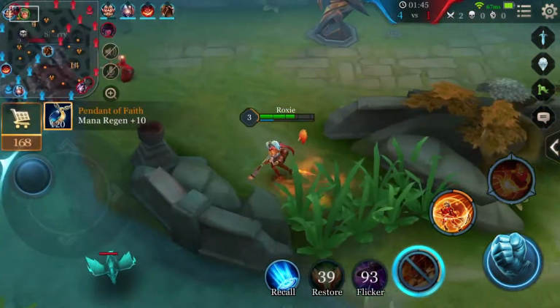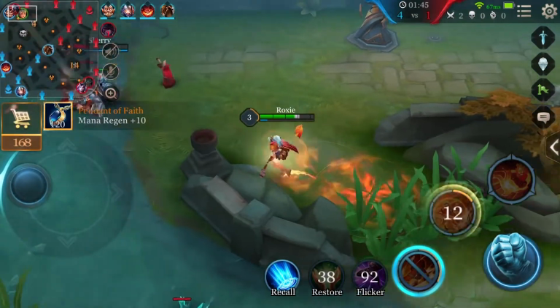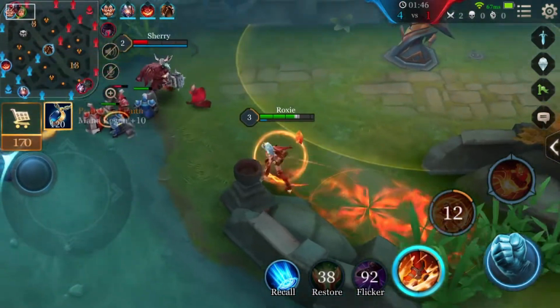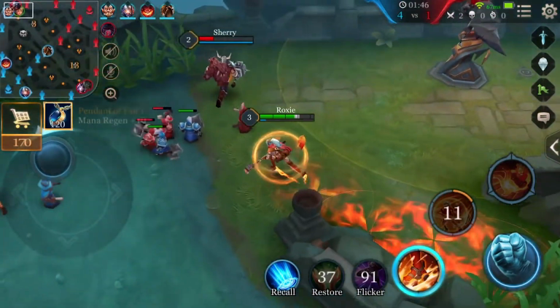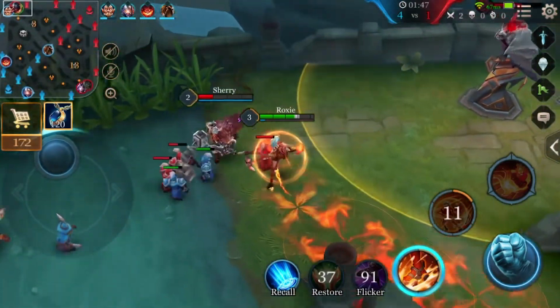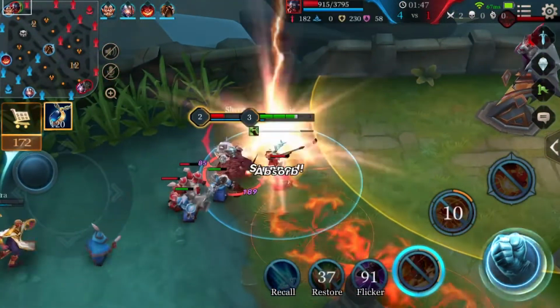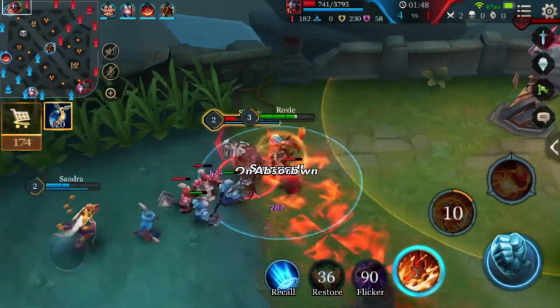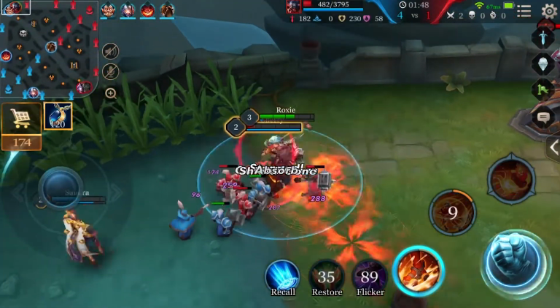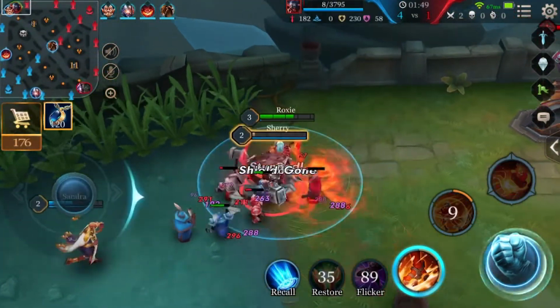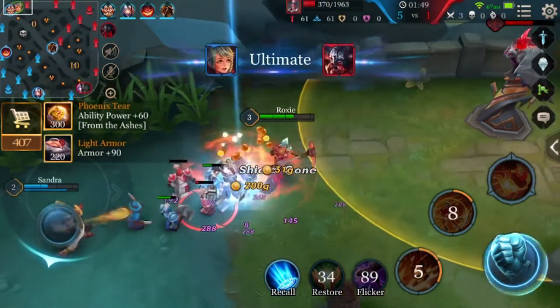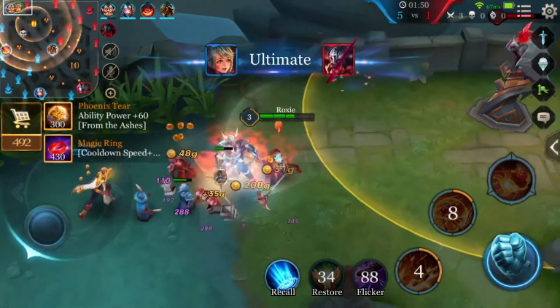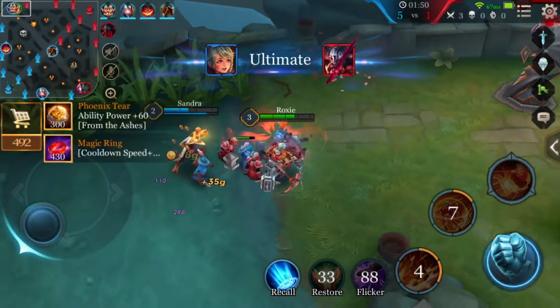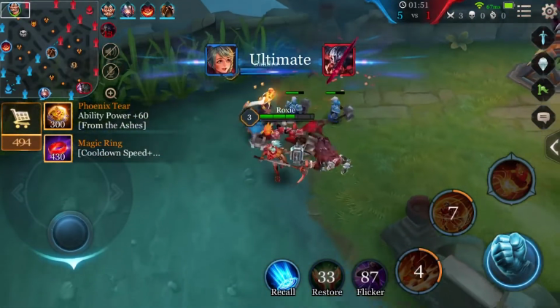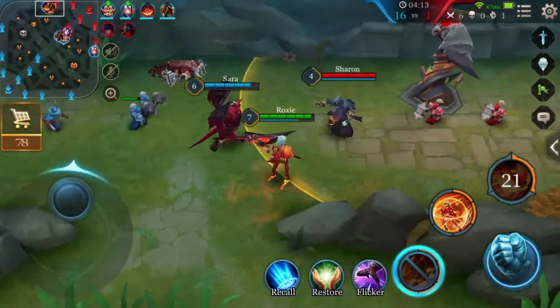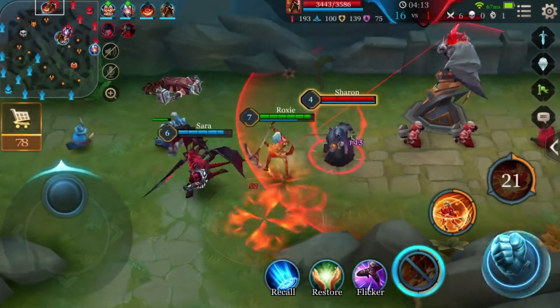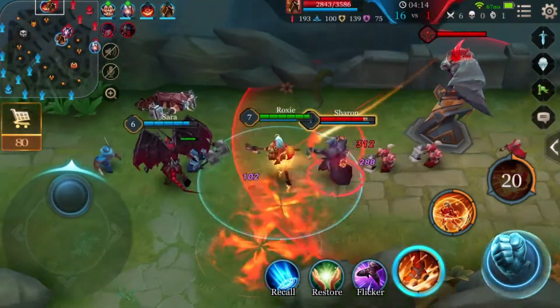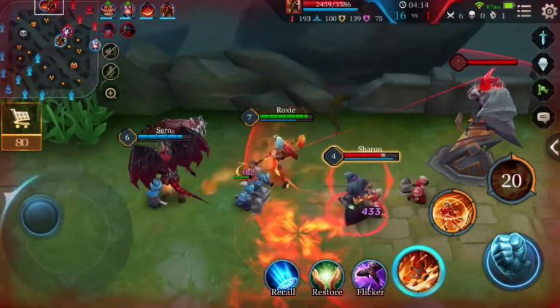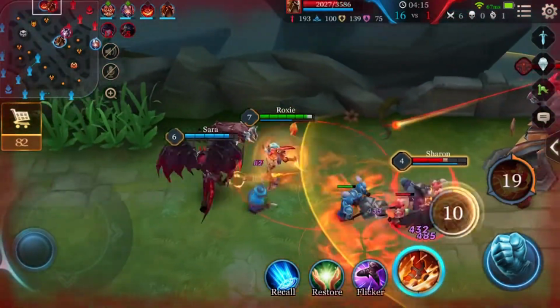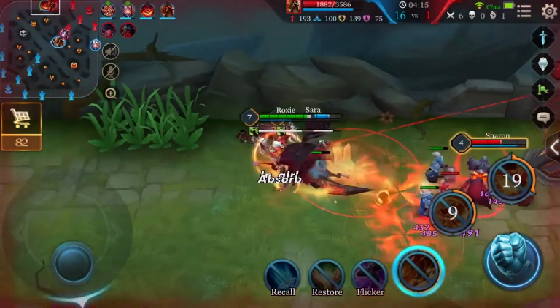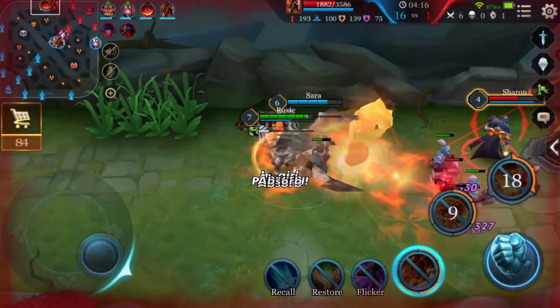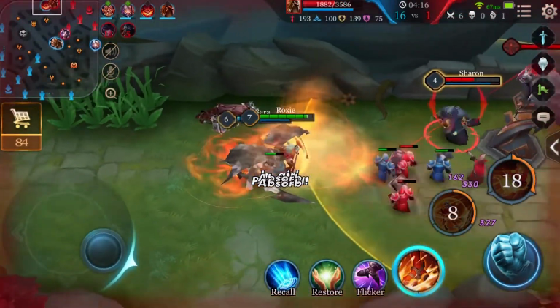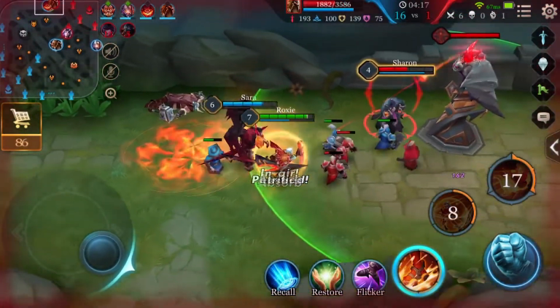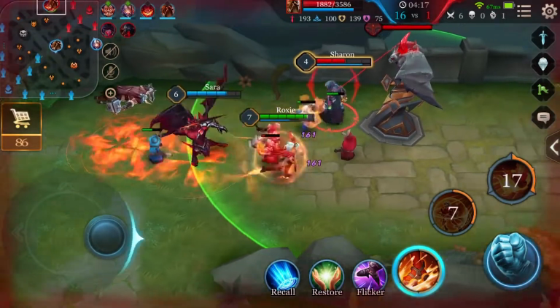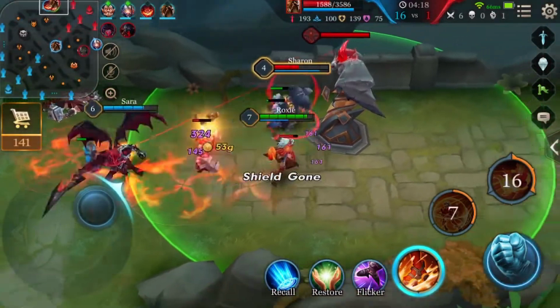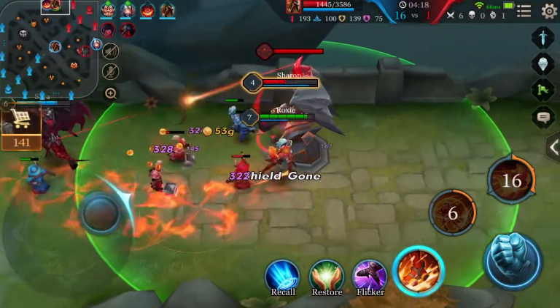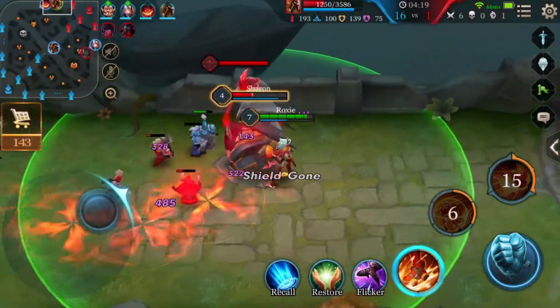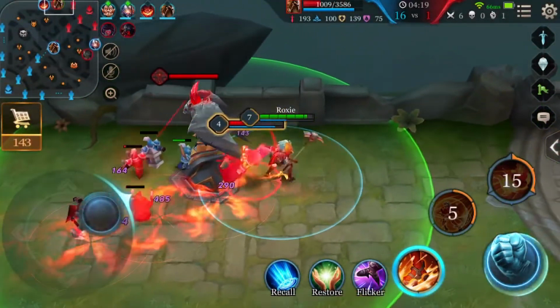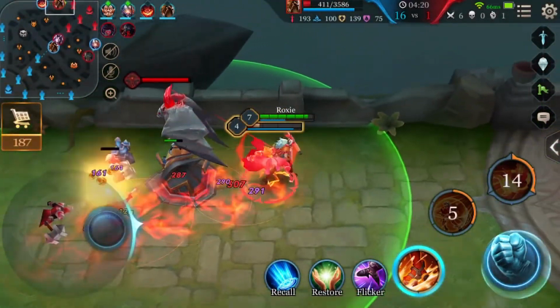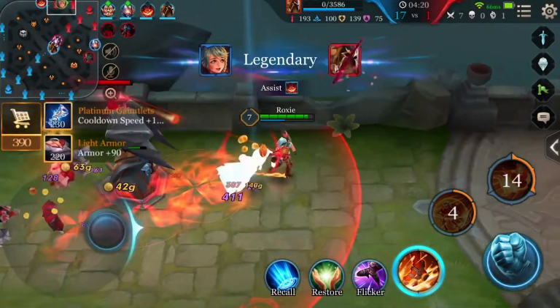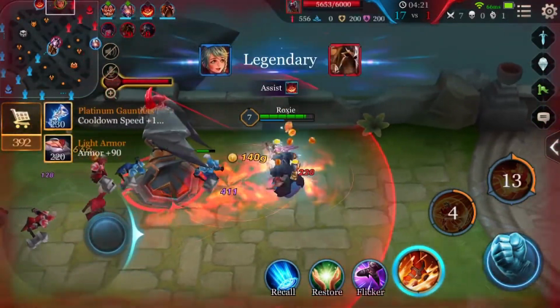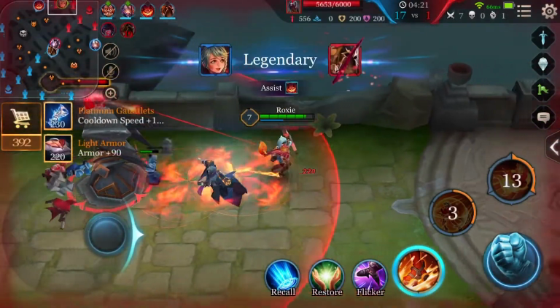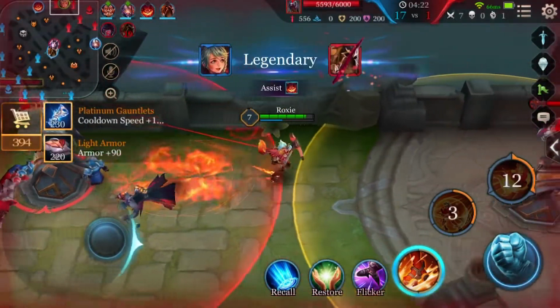While active, Wildfire continuously uses mana, so be sure to switch it on and off as necessary. Because Roxy can be healed when Wildfire hits enemies marked with Fire Spirit, be sure to get that mark first, then activate Wildfire and hit them for those sweet heals.